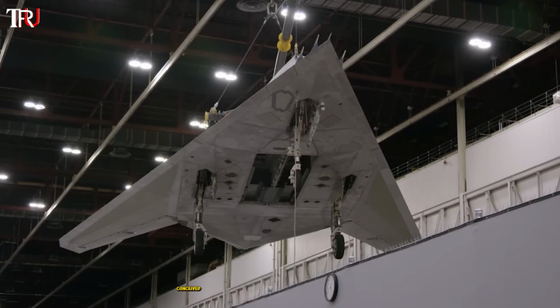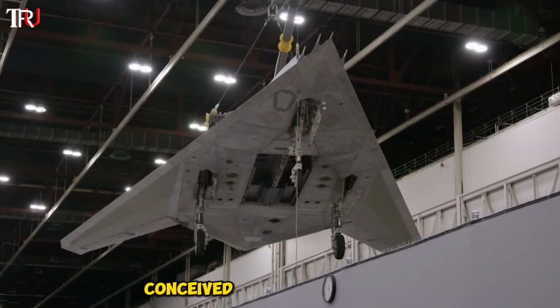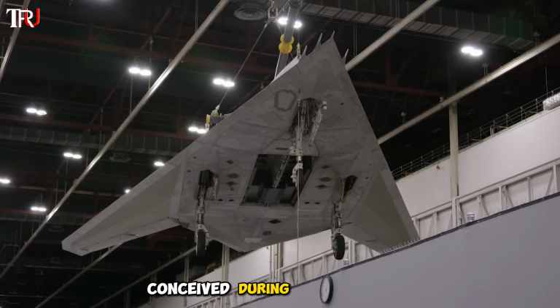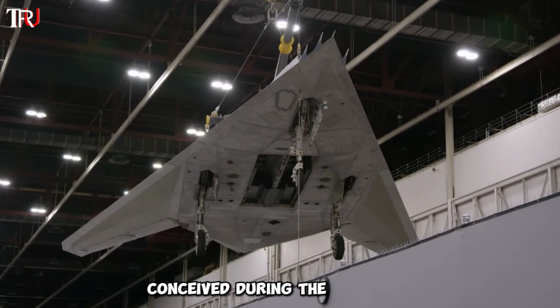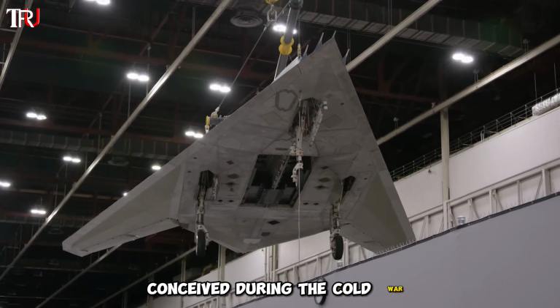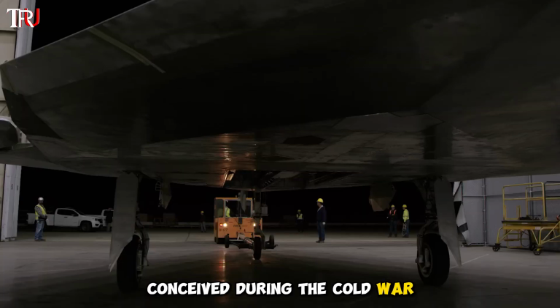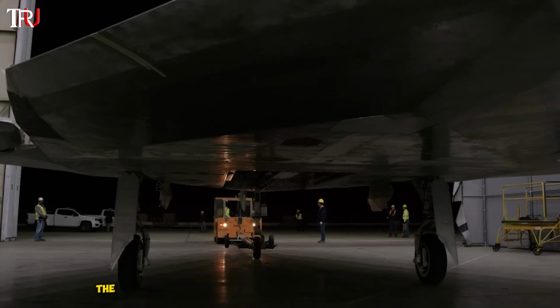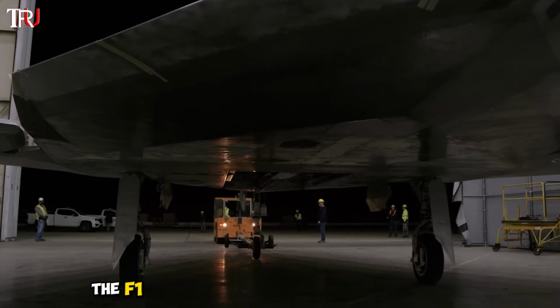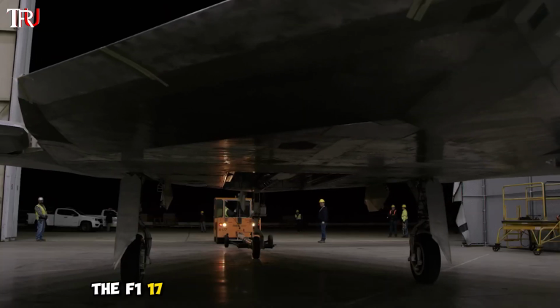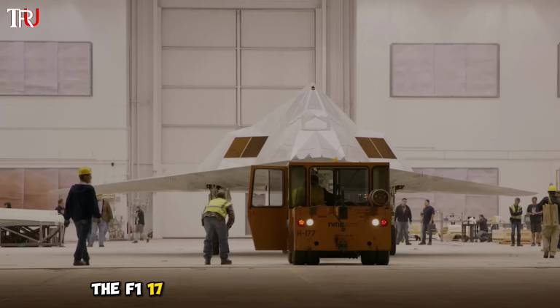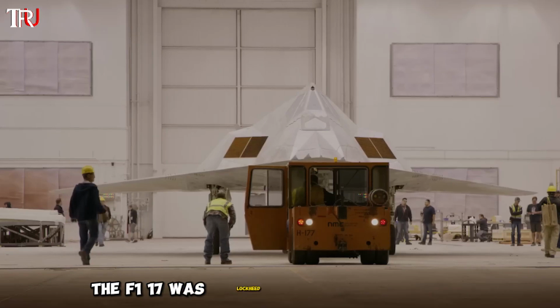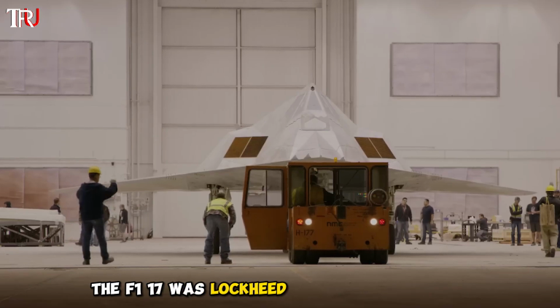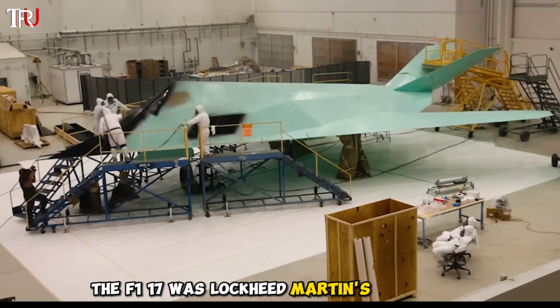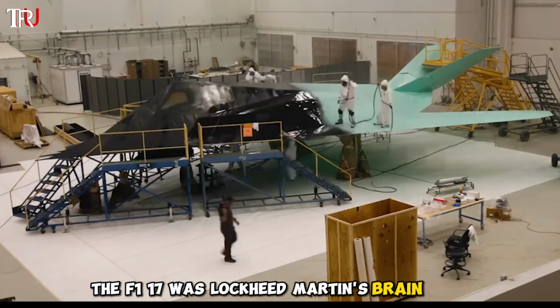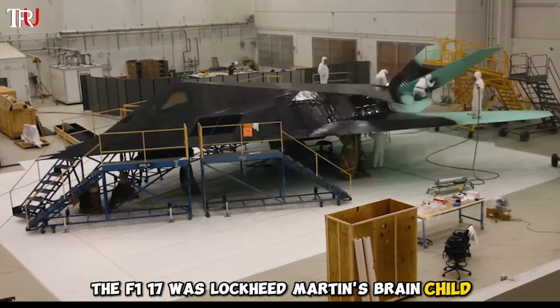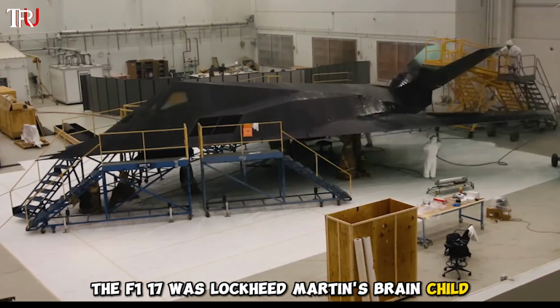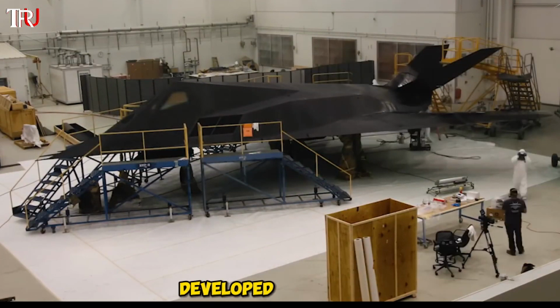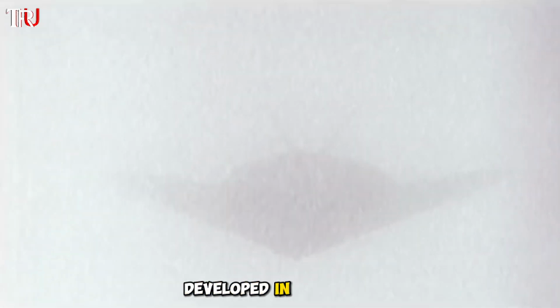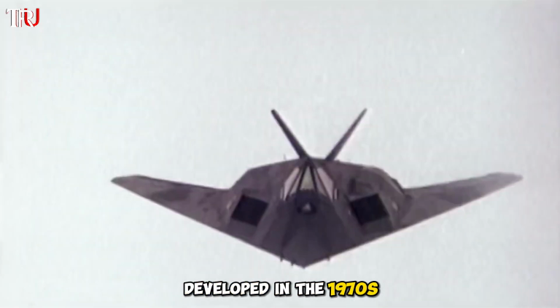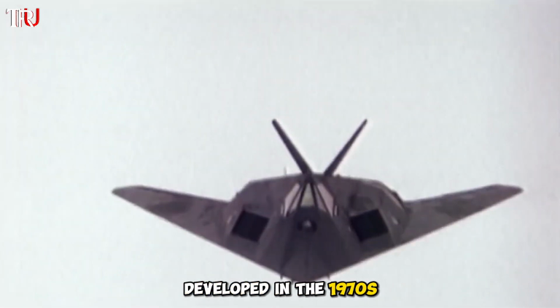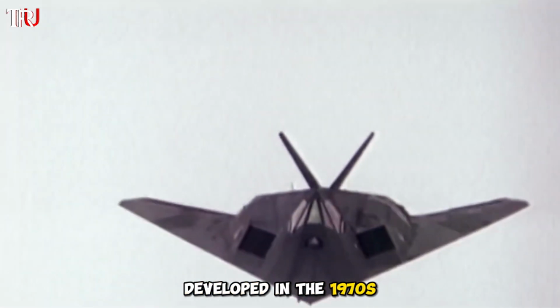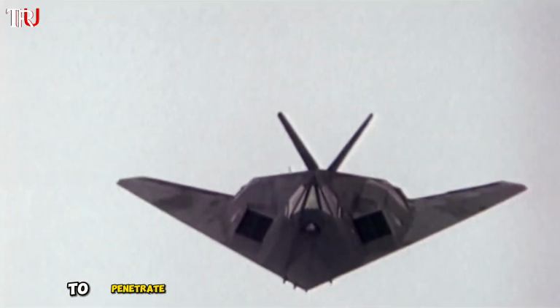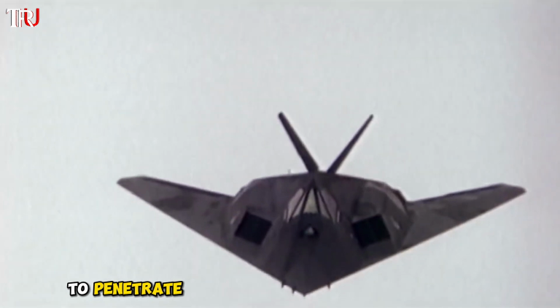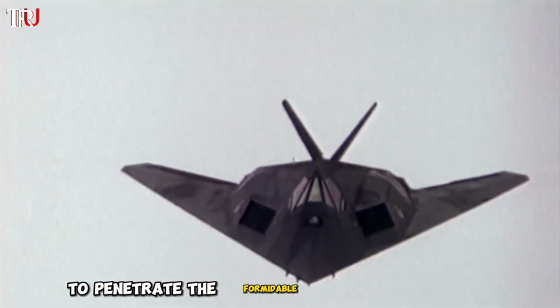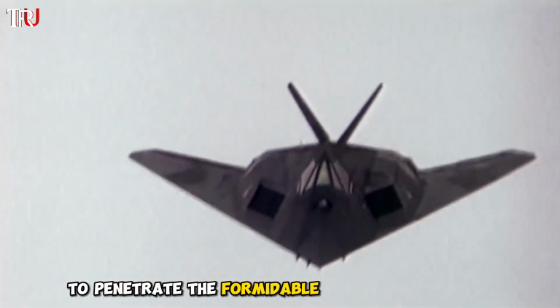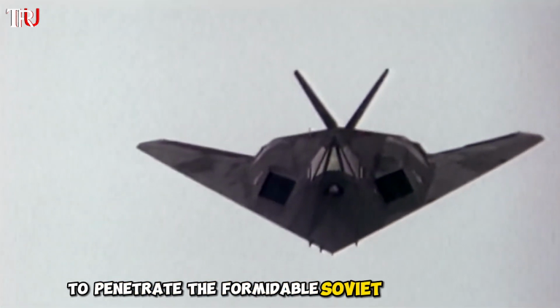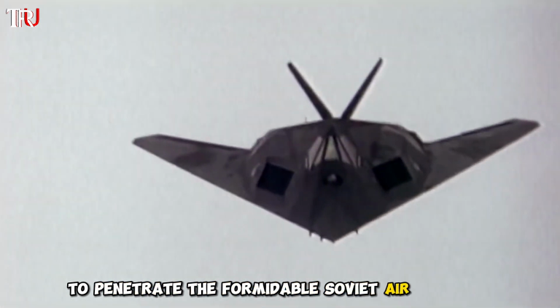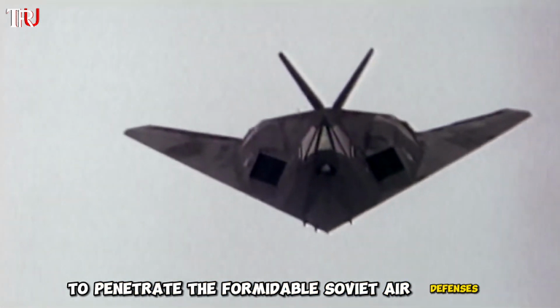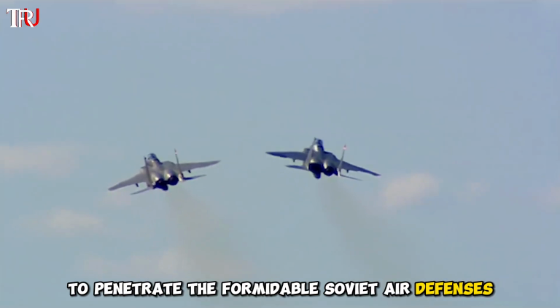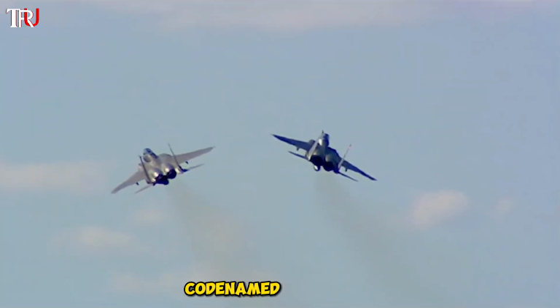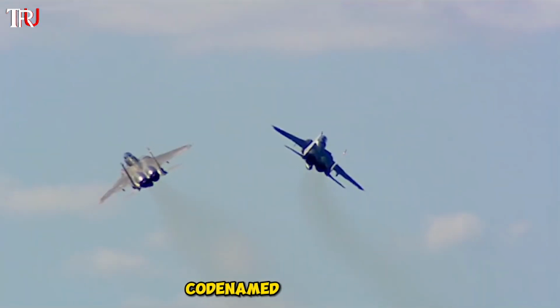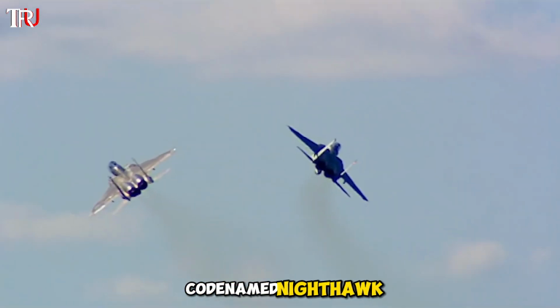Conceived during the Cold War, the F-117 was Lockheed Martin's brainchild, developed in the 1970s to penetrate the formidable Soviet air defenses, codenamed Nighthawk.